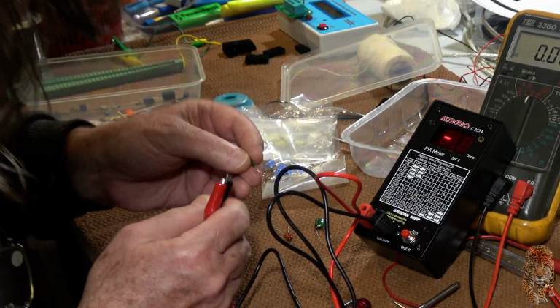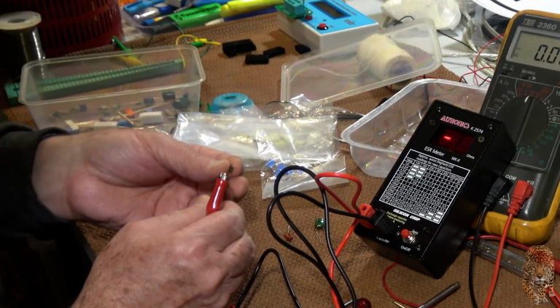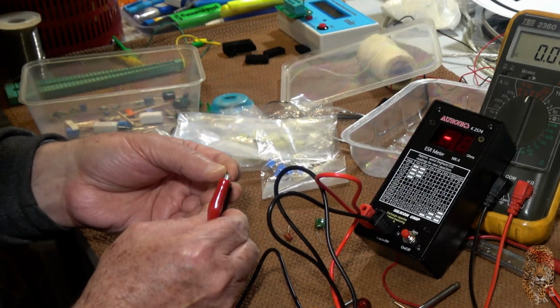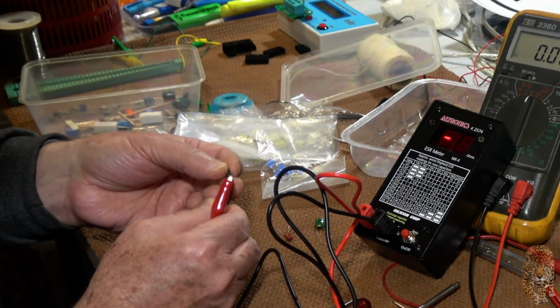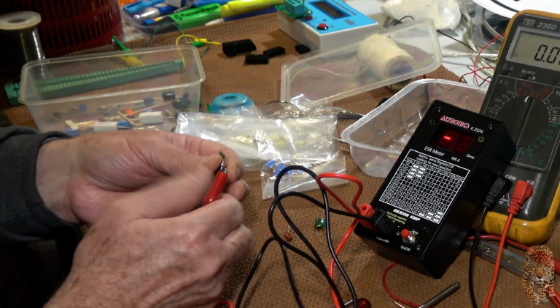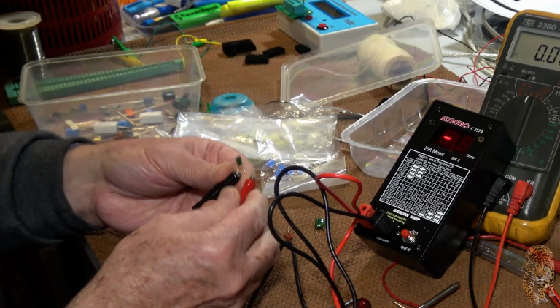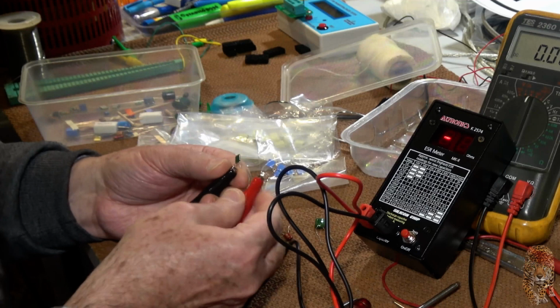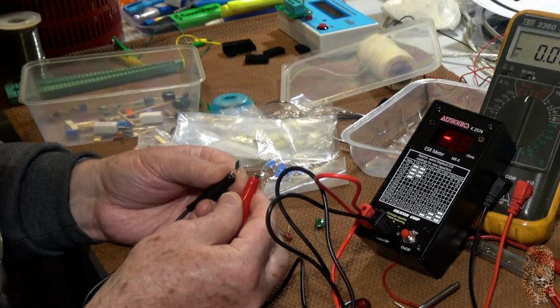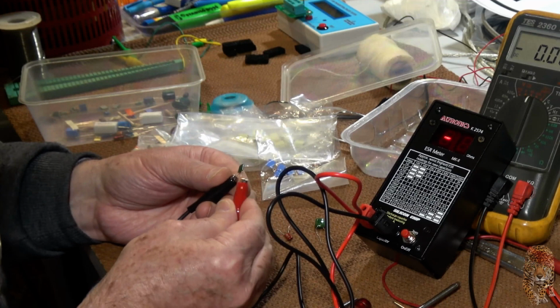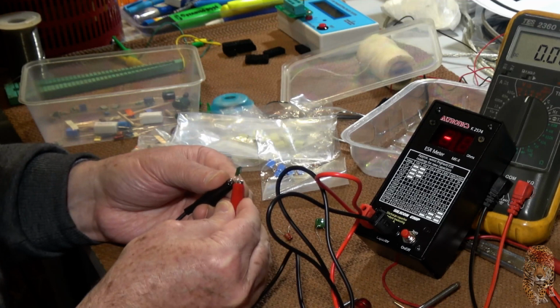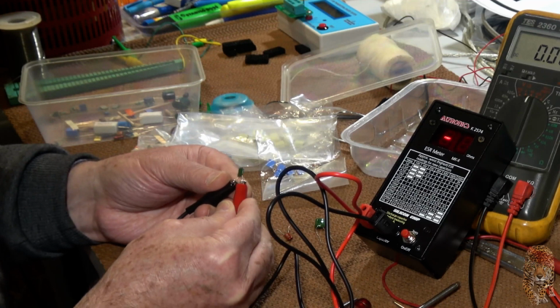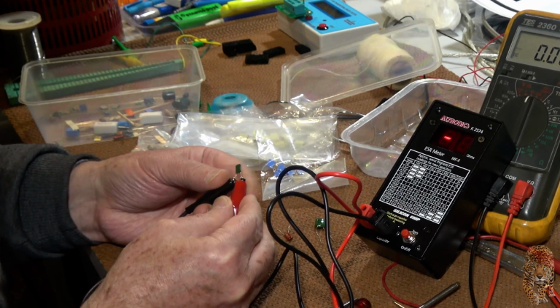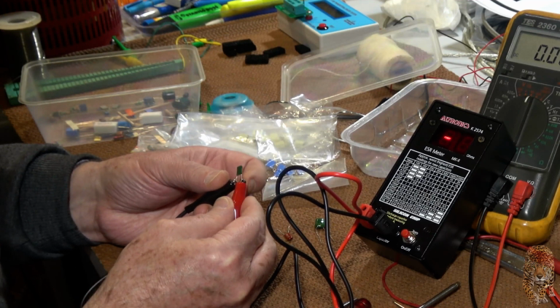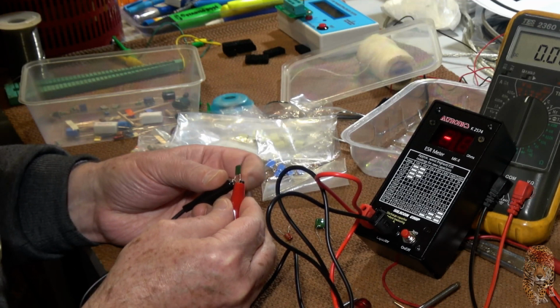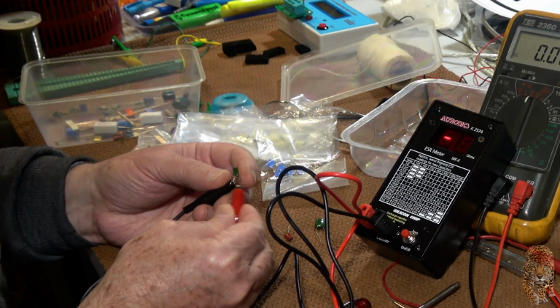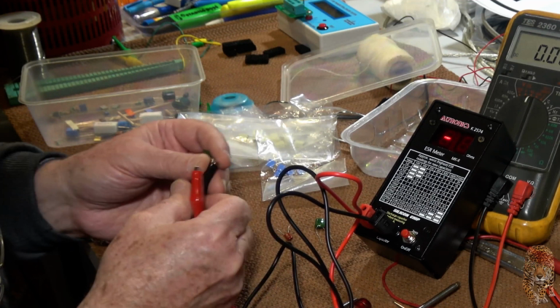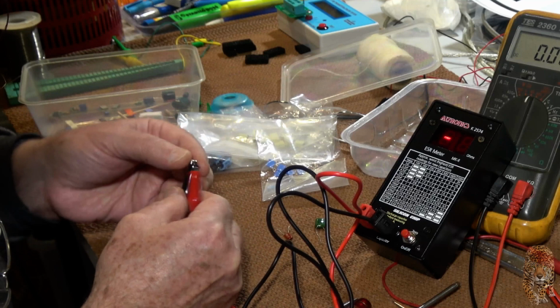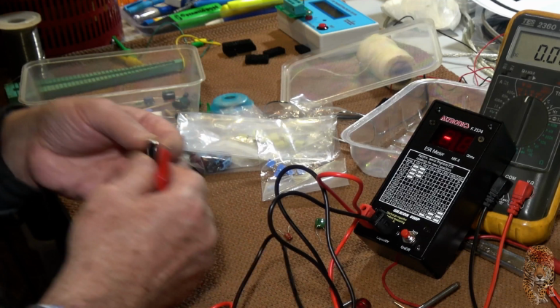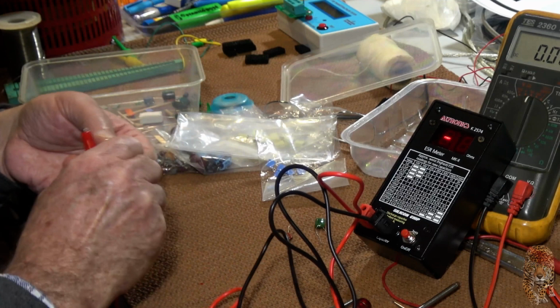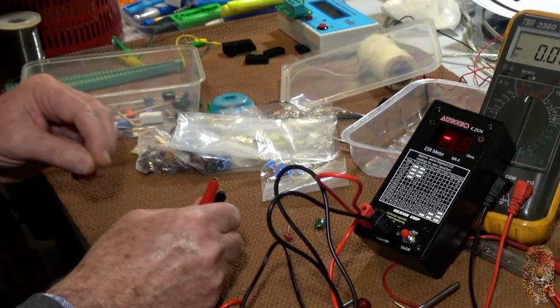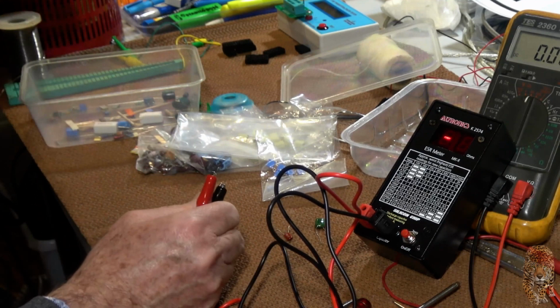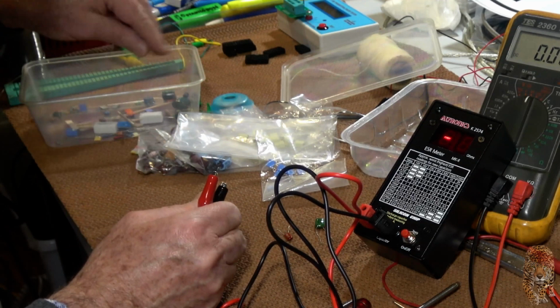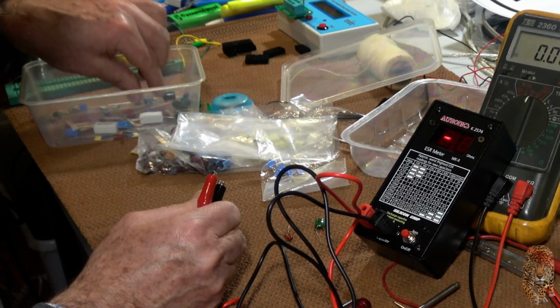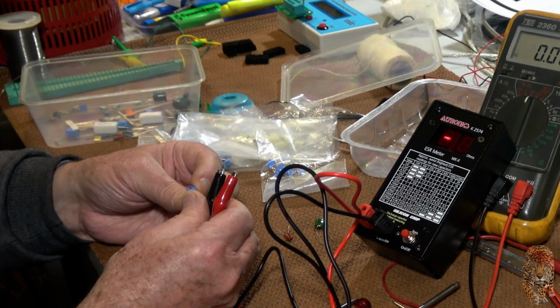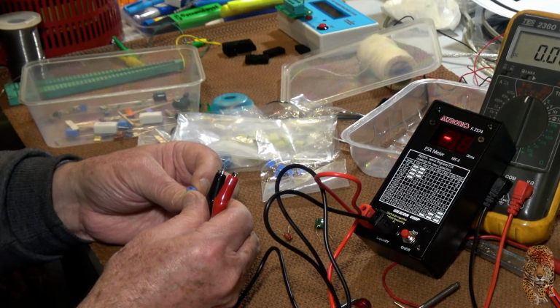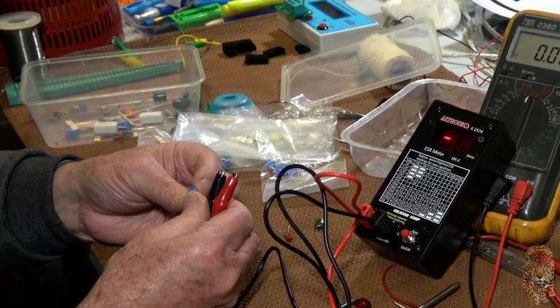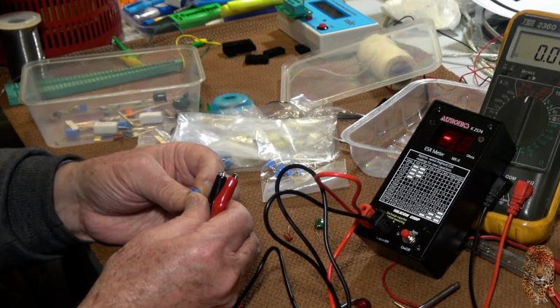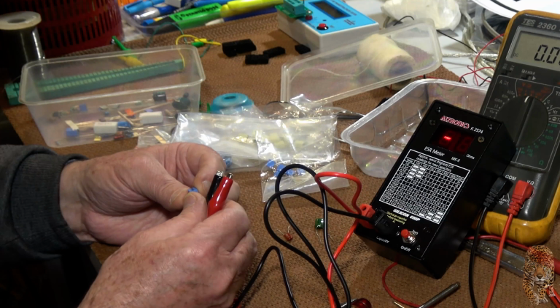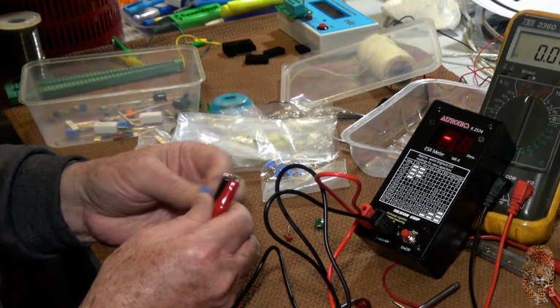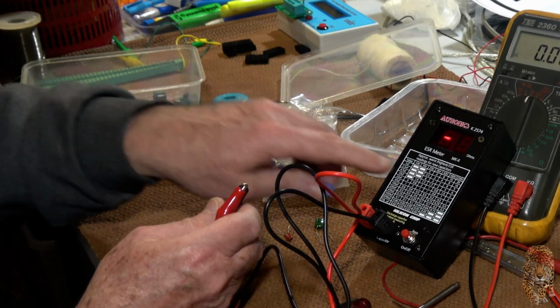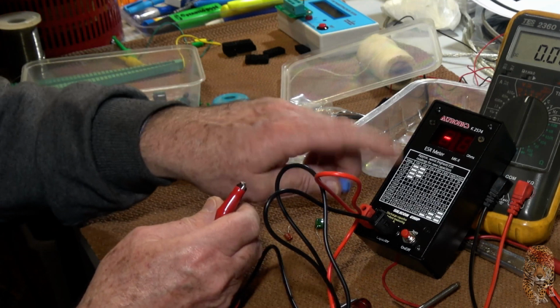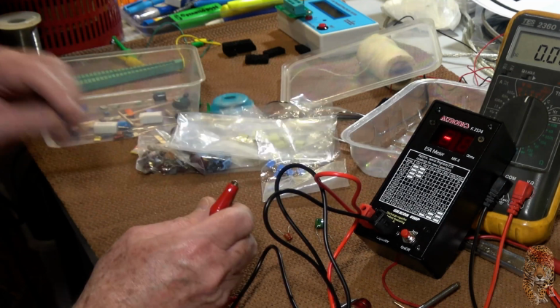Maybe it's not good for anything in the nanofarad ranges. I guess that's what it is — I was expecting too much. 680 nanofarad, 0.68. It's getting up towards the one microfarad.